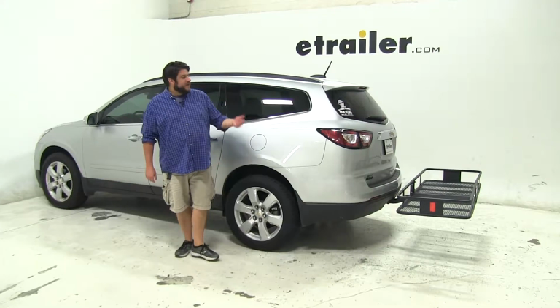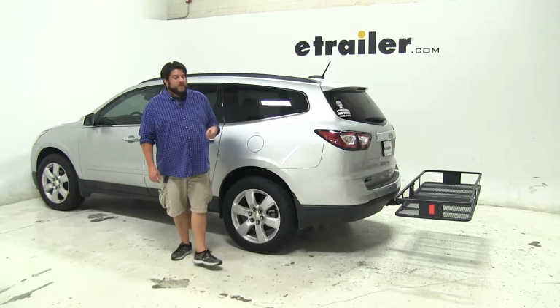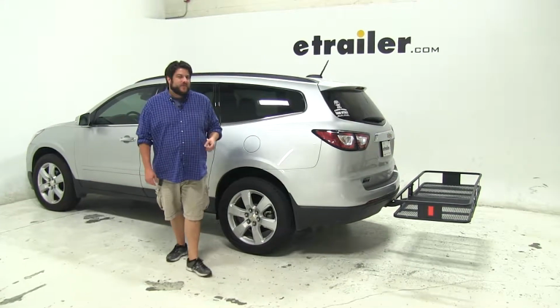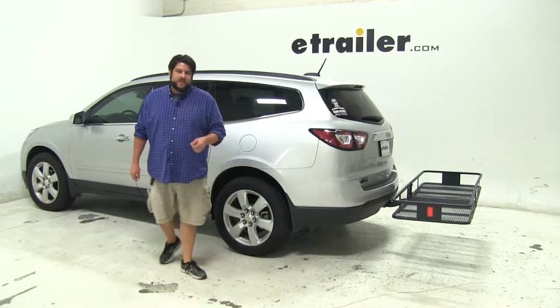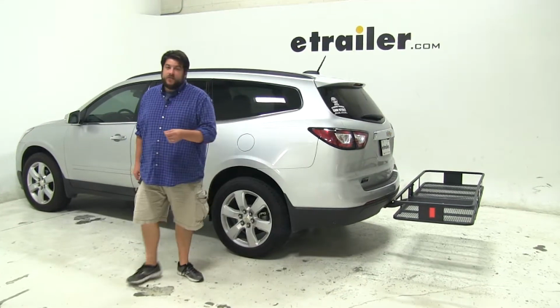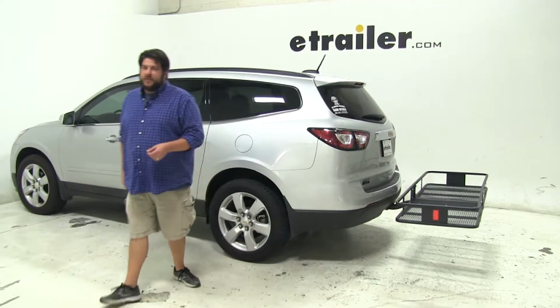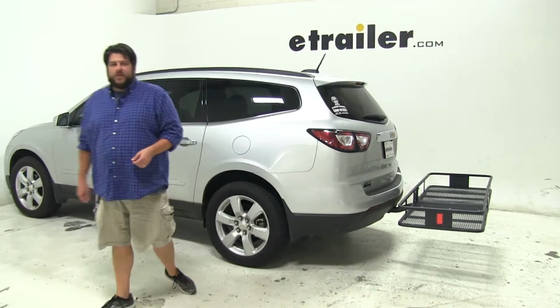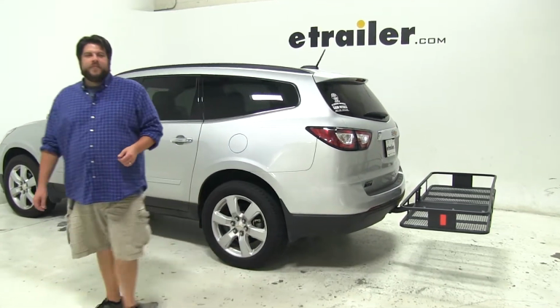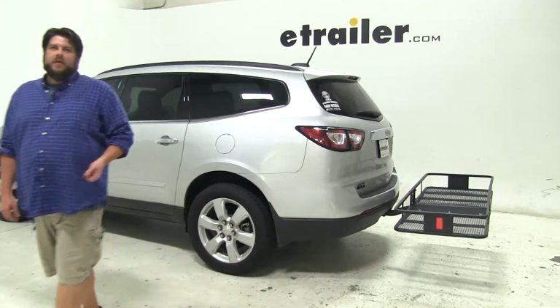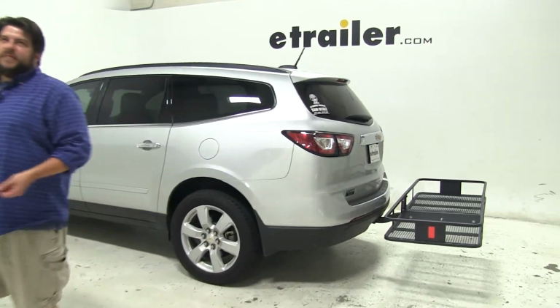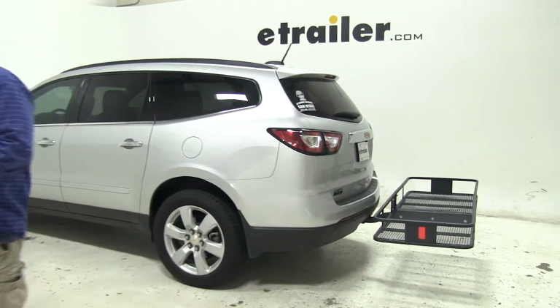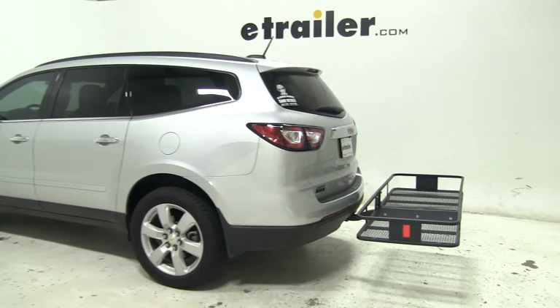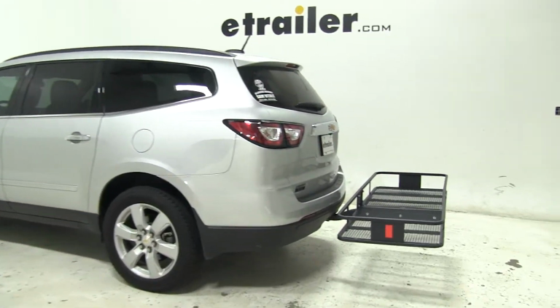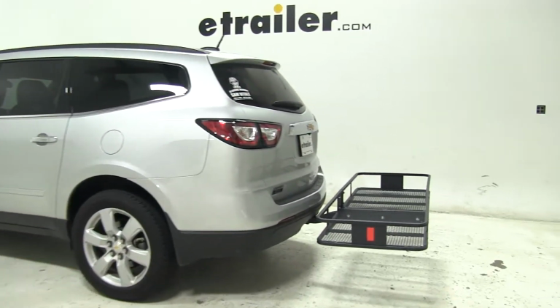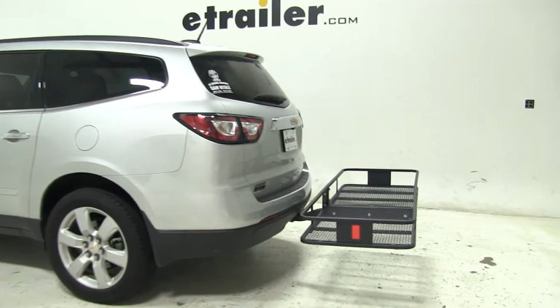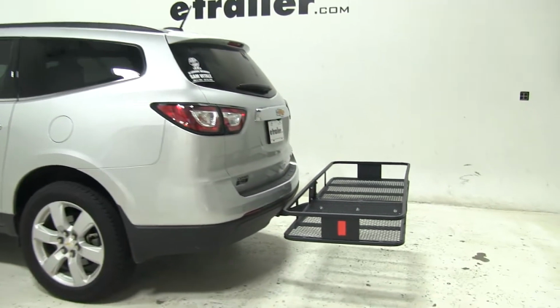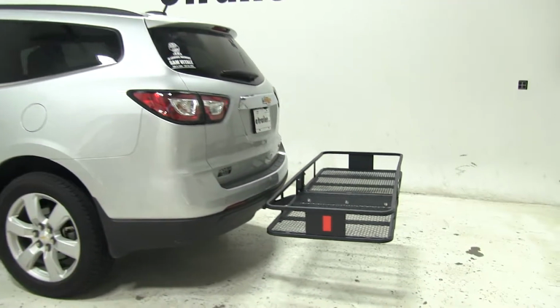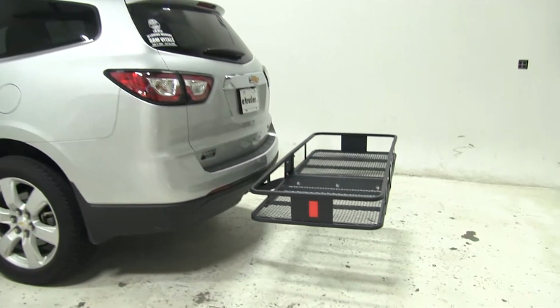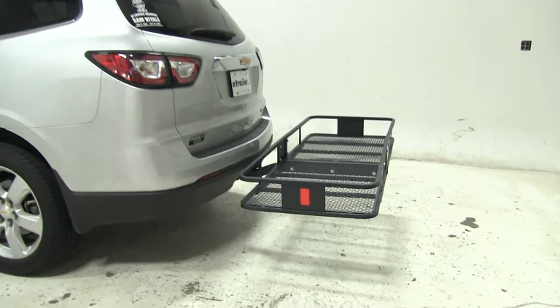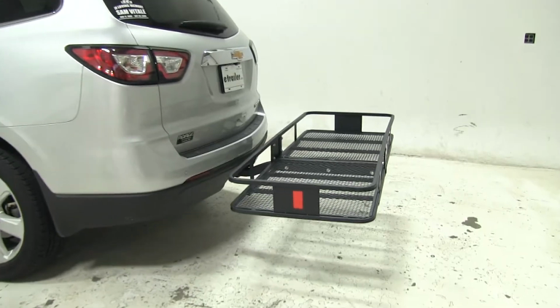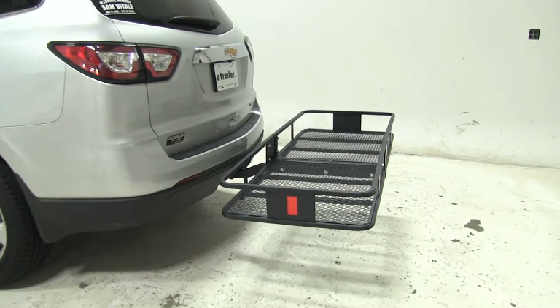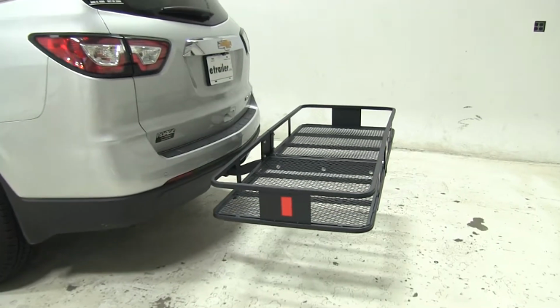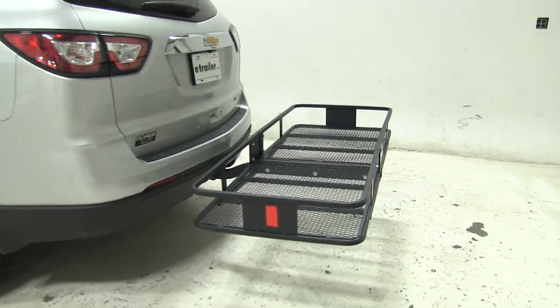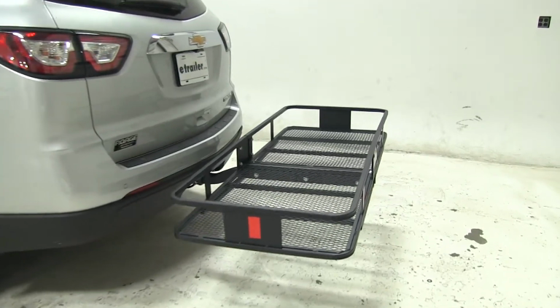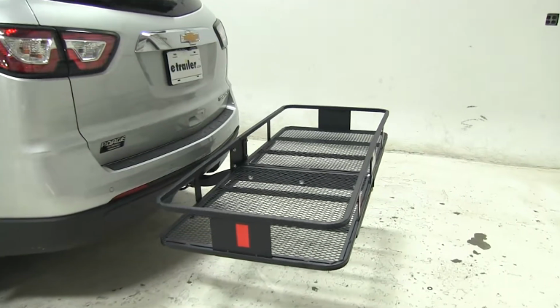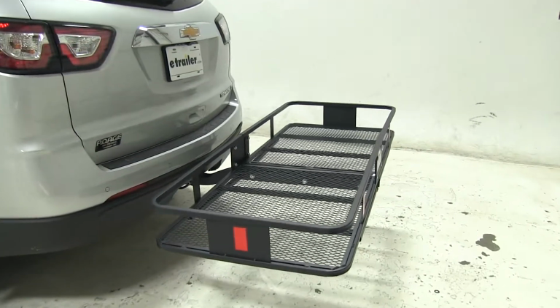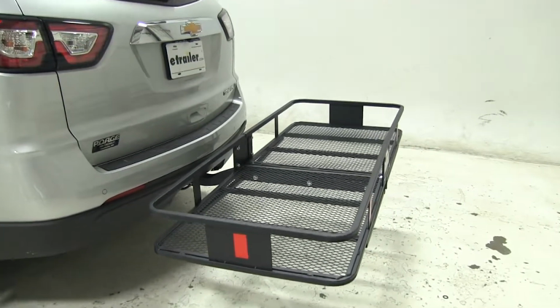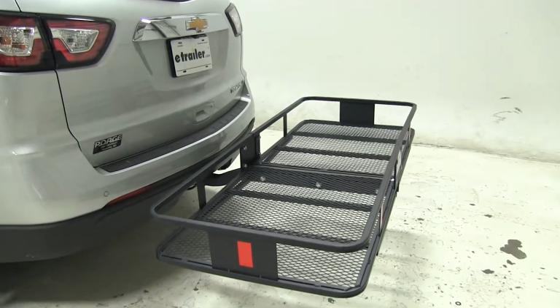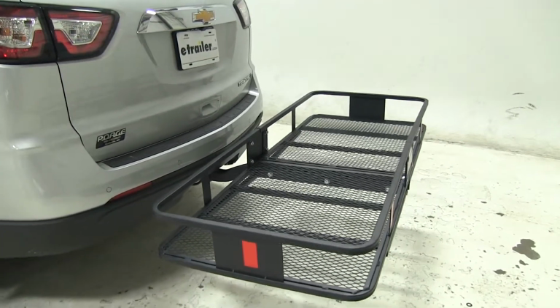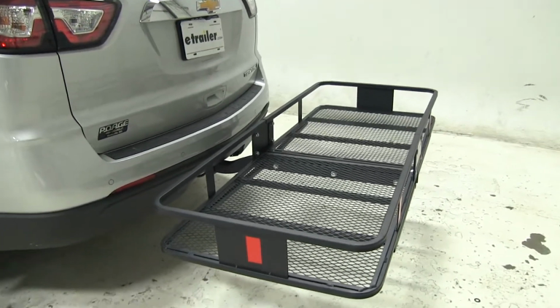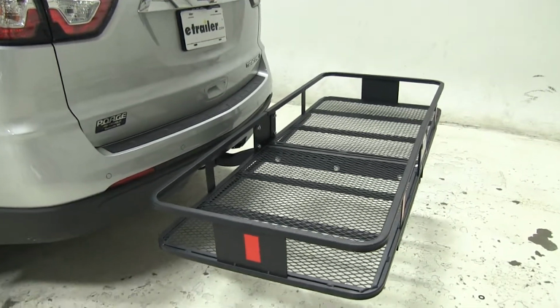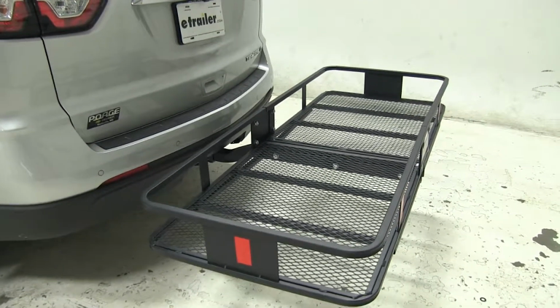Today in our 2016 Chevrolet Traverse, we're going to be test fitting the 24x60 Kirk Cargo Carrier for 2-inch hitches, part number C18152.